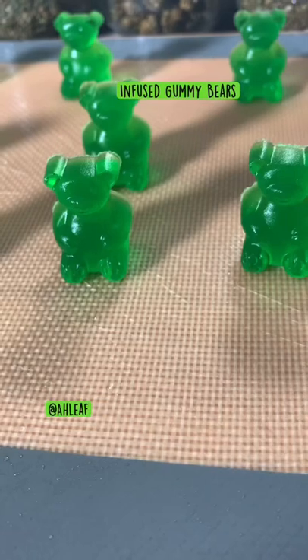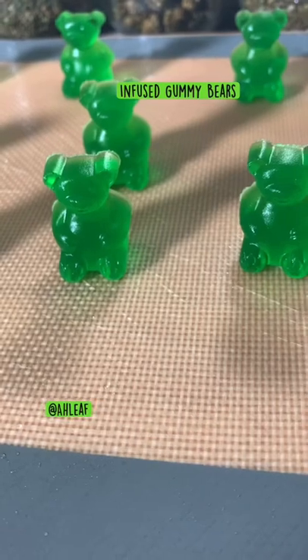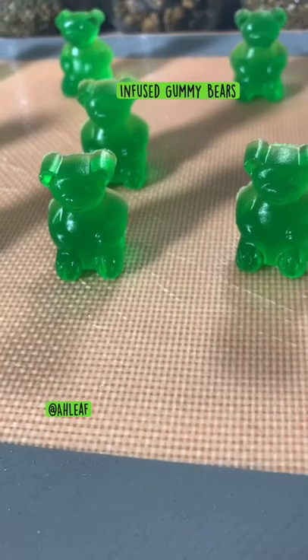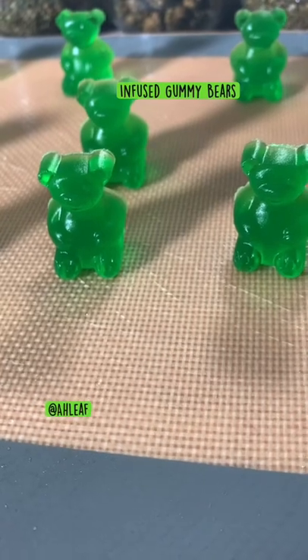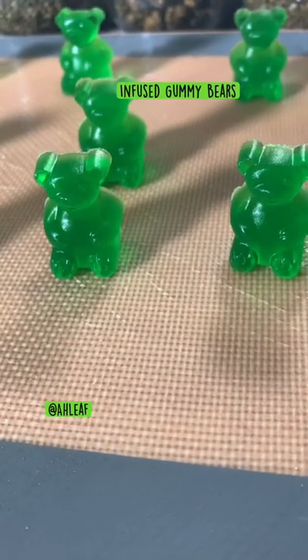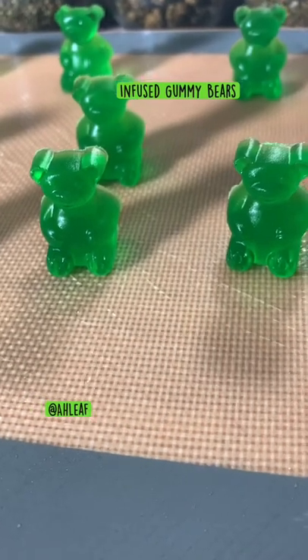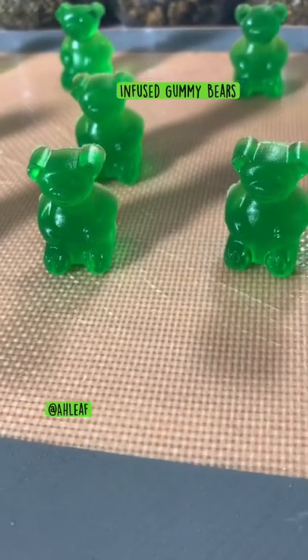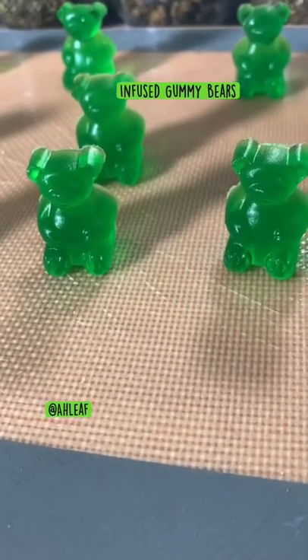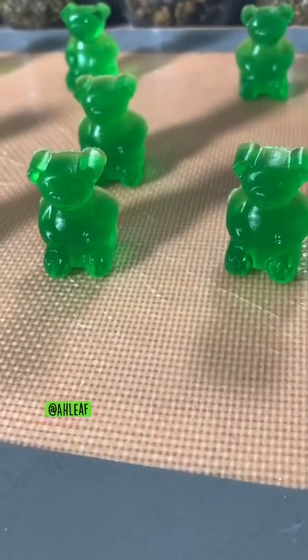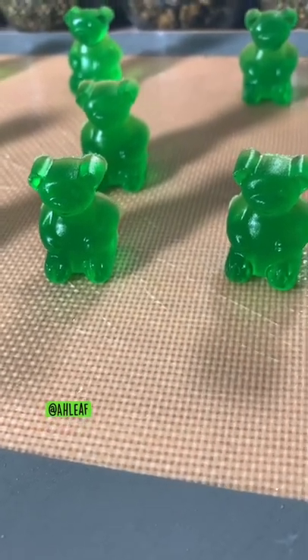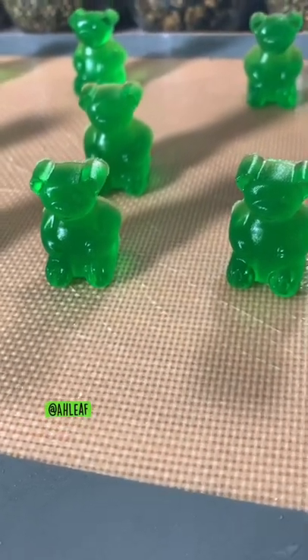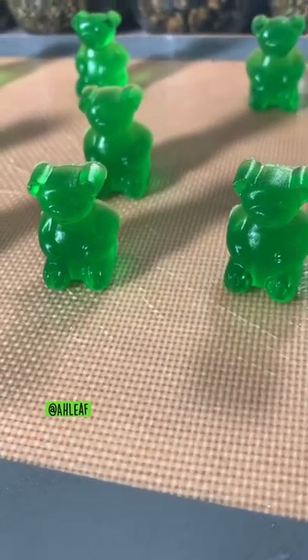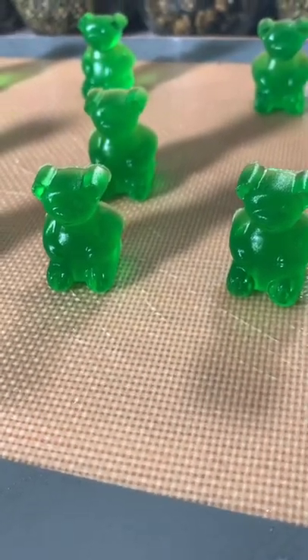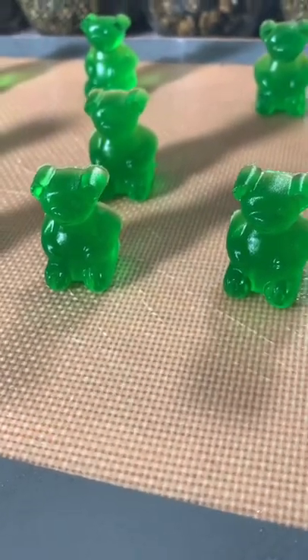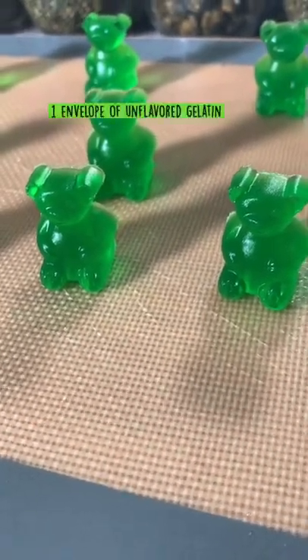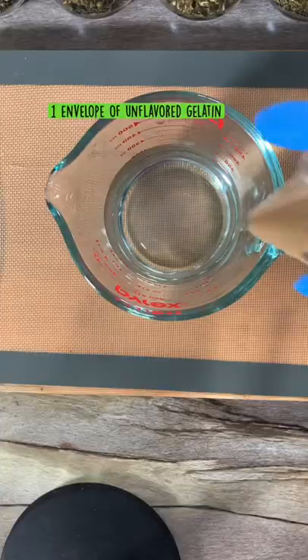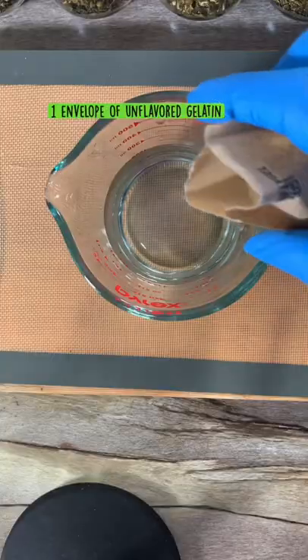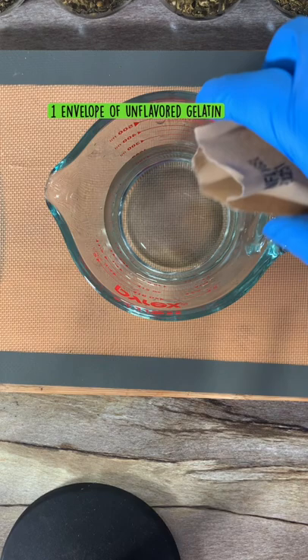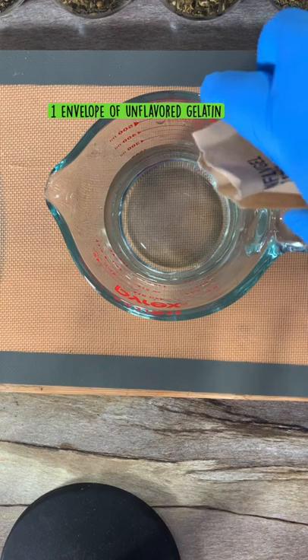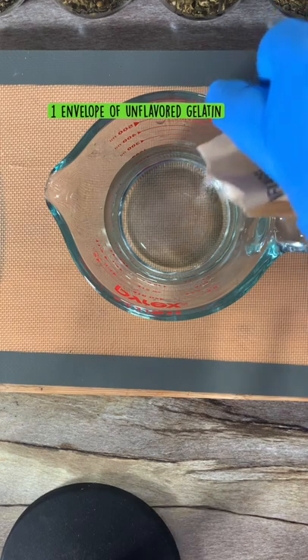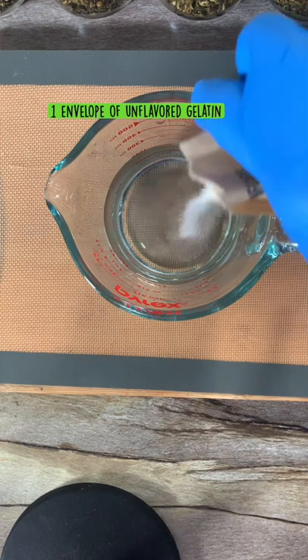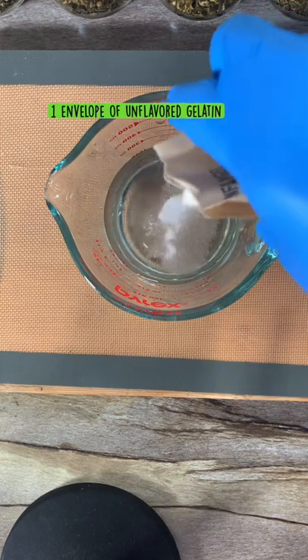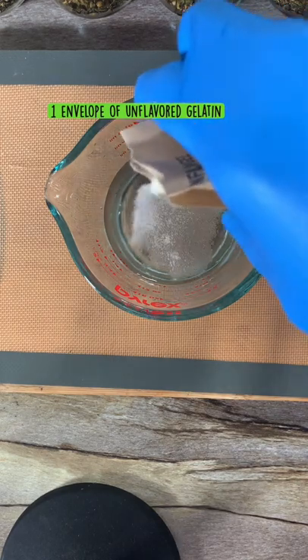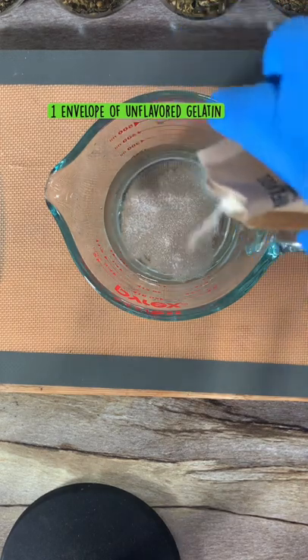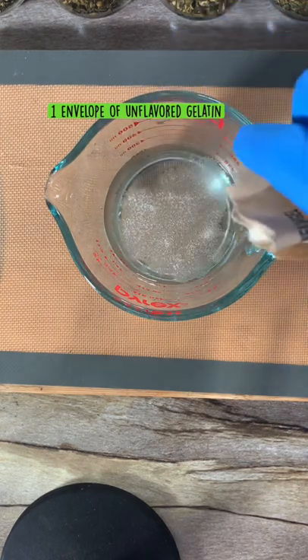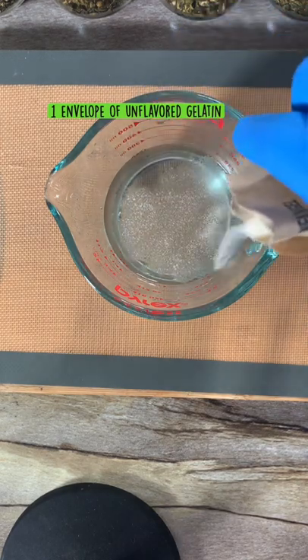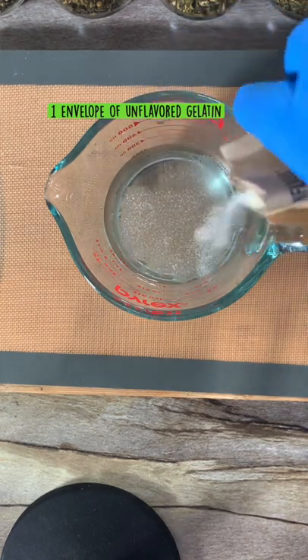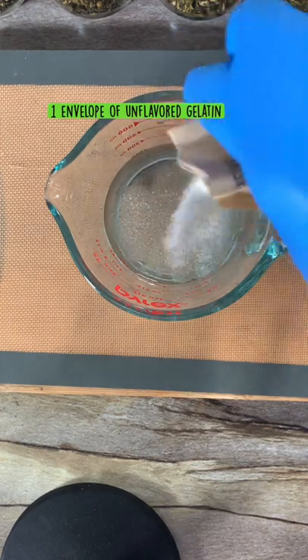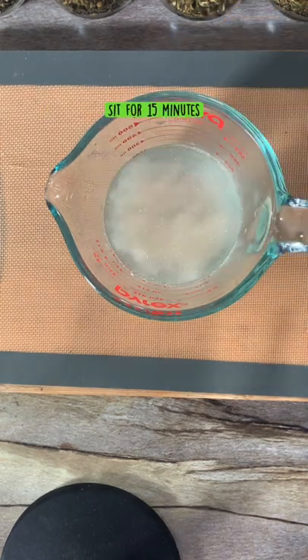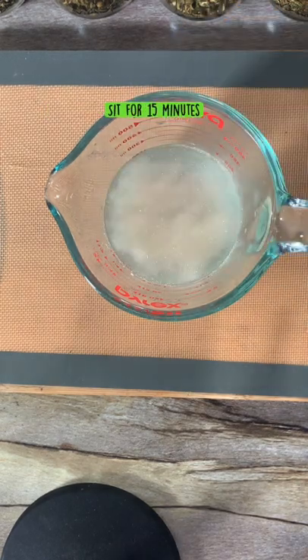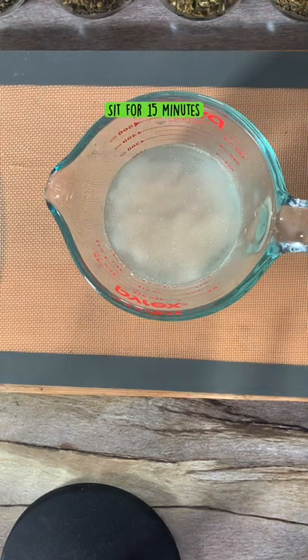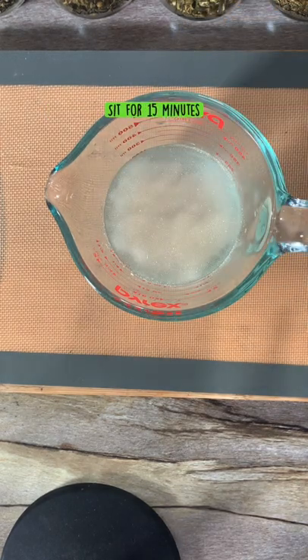What it do guys, today we're going to make my special gummy bear recipe. We're going to add one envelope of unflavored gelatin to one cup of cold water. Make sure it's cold water.